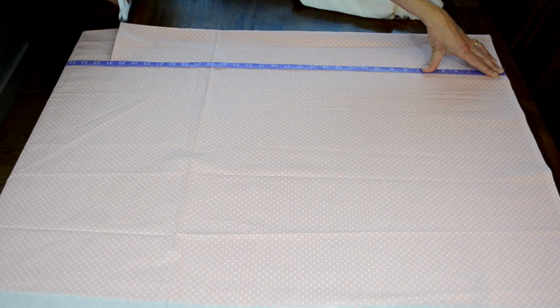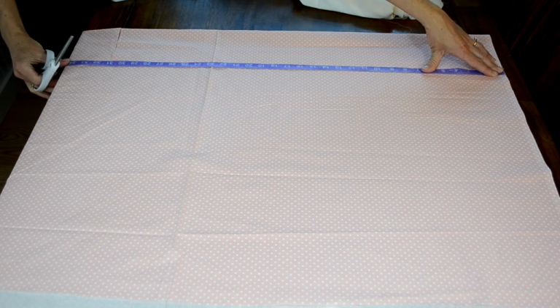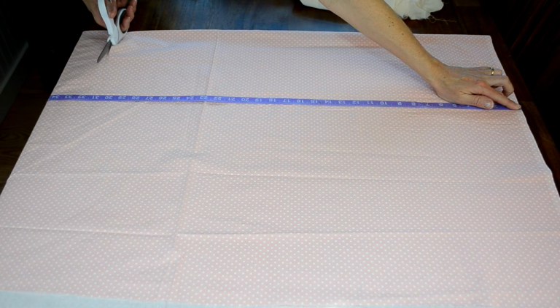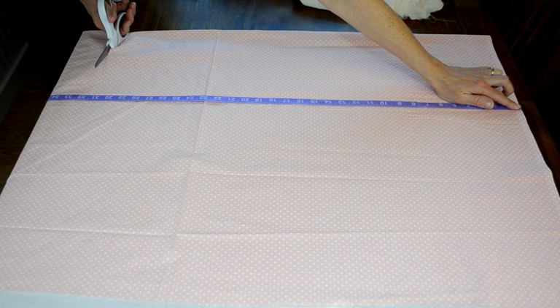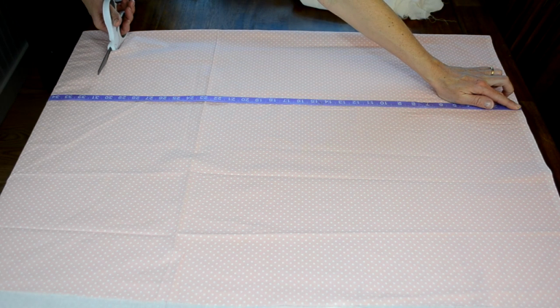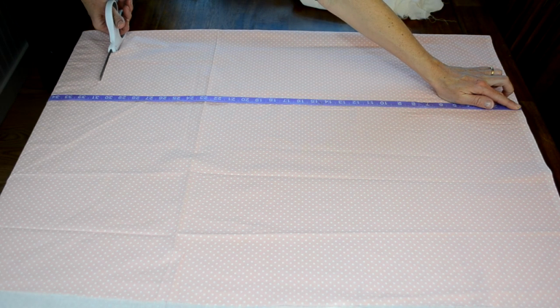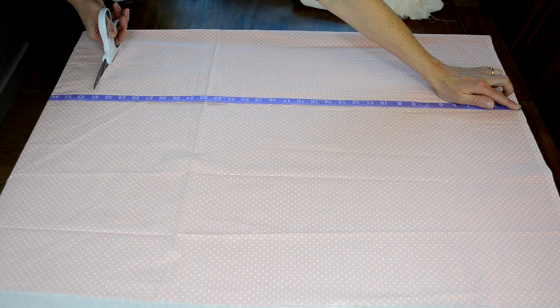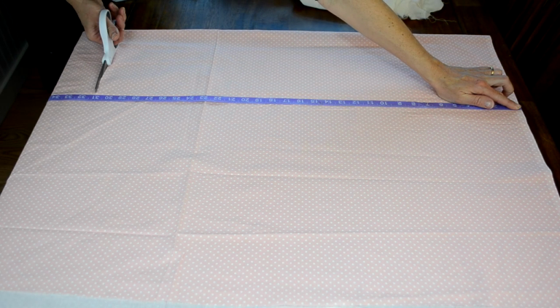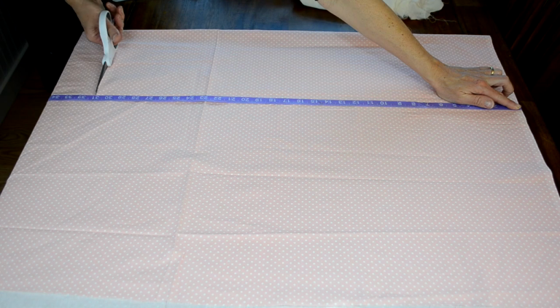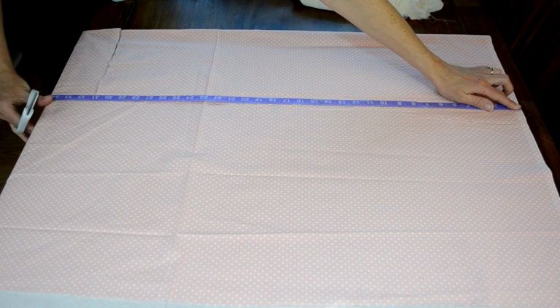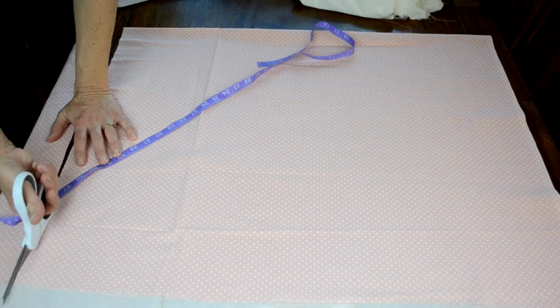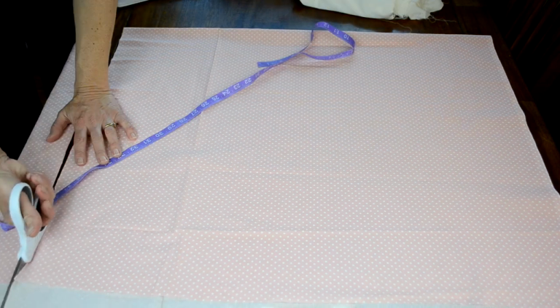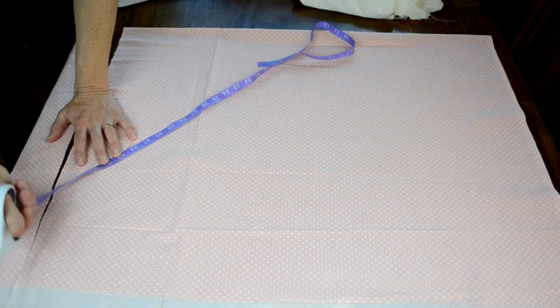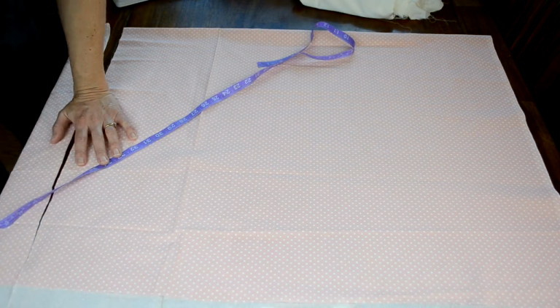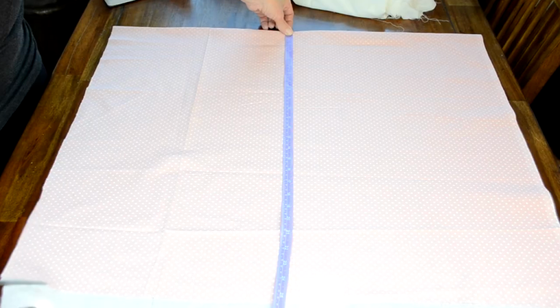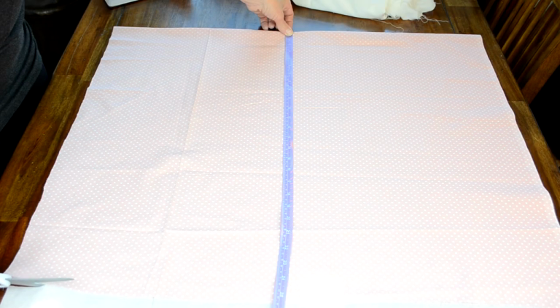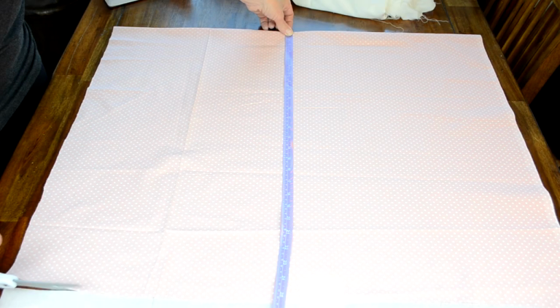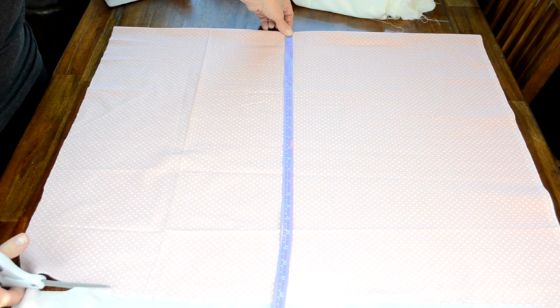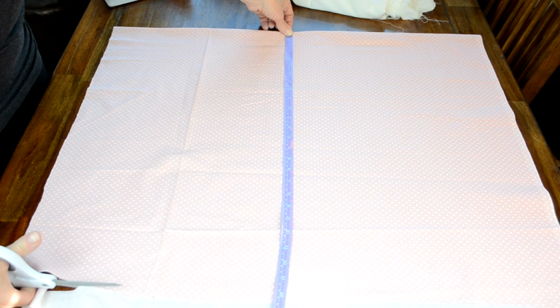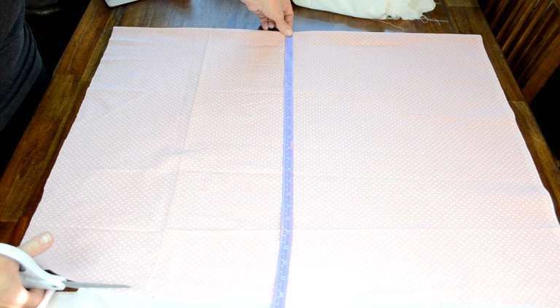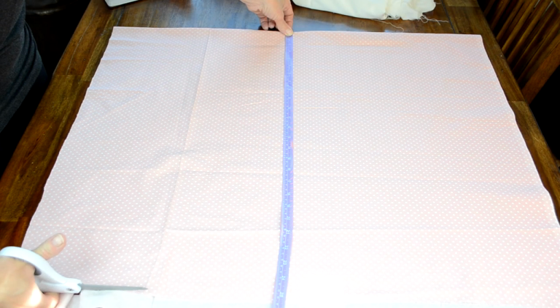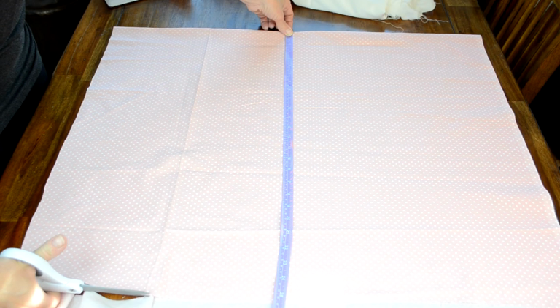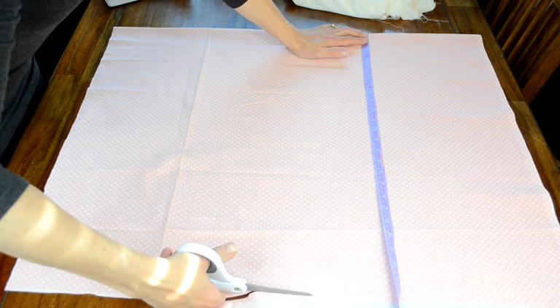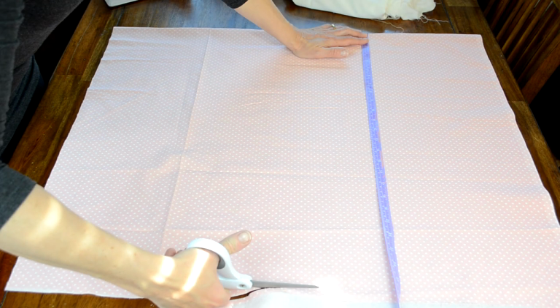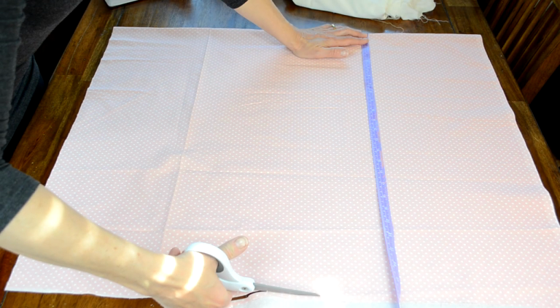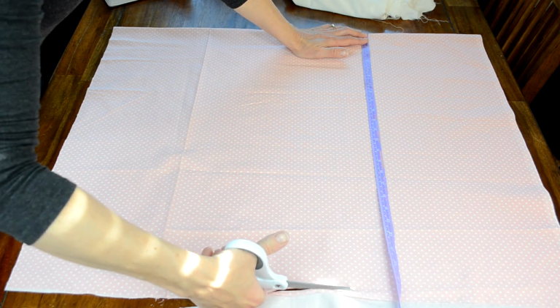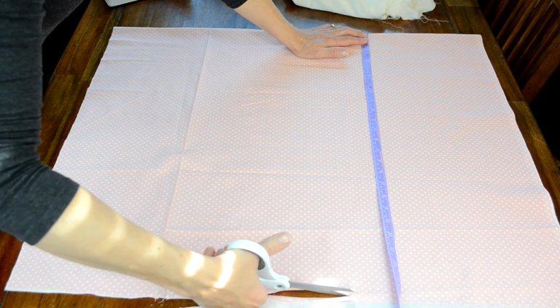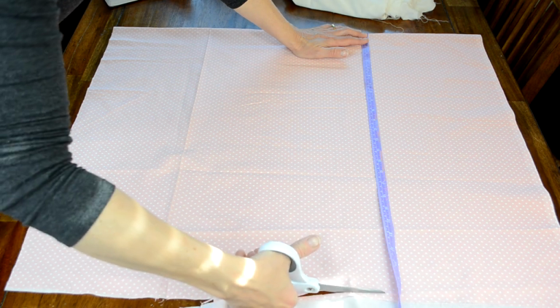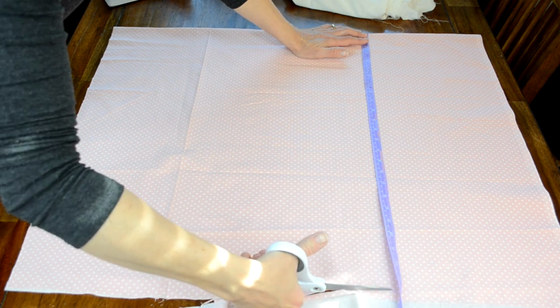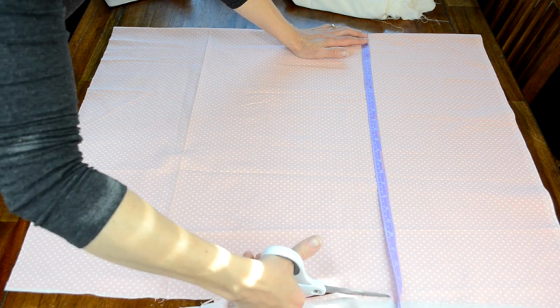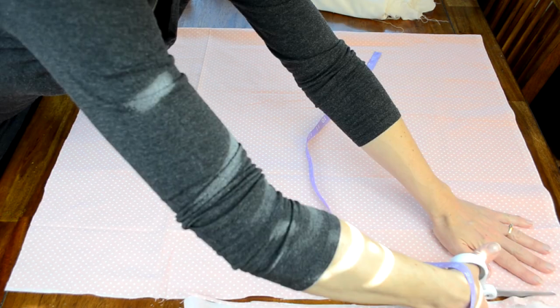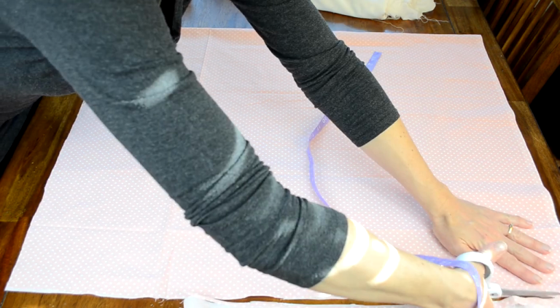This is also a standard size pillow sham. The sizes you will need to cut for king or euro sizes I will try to leave in the description box below.